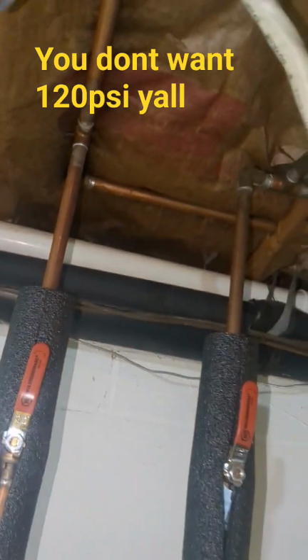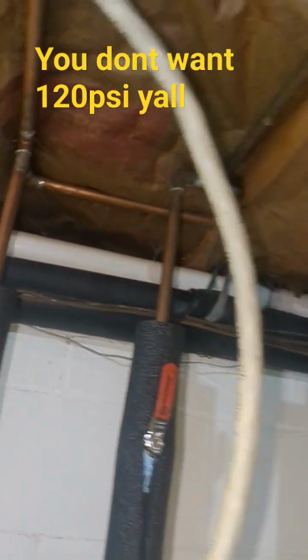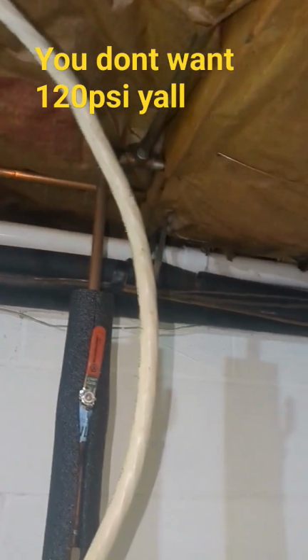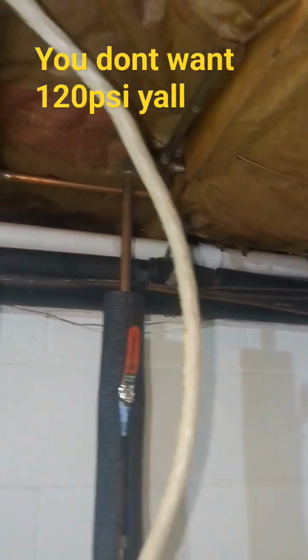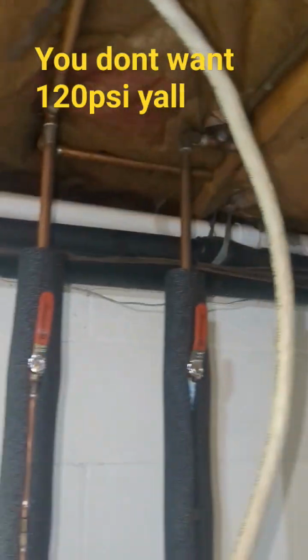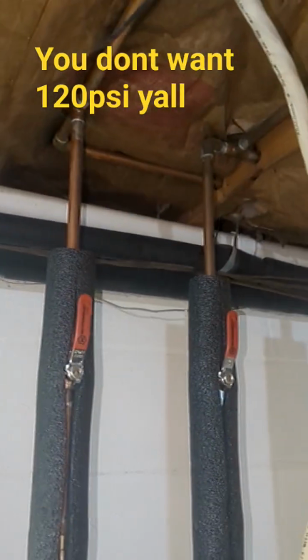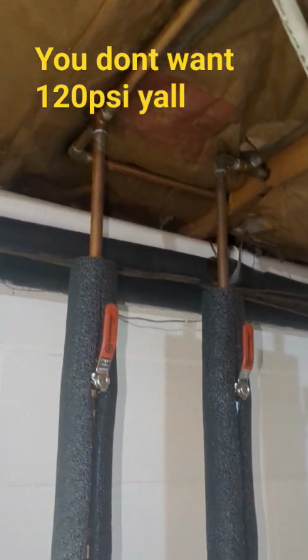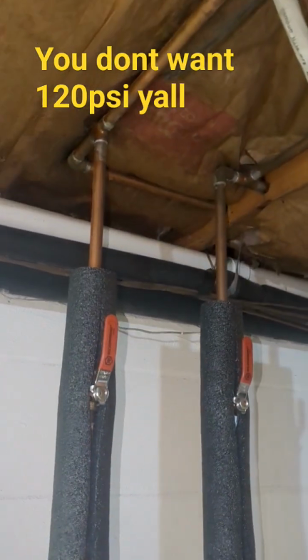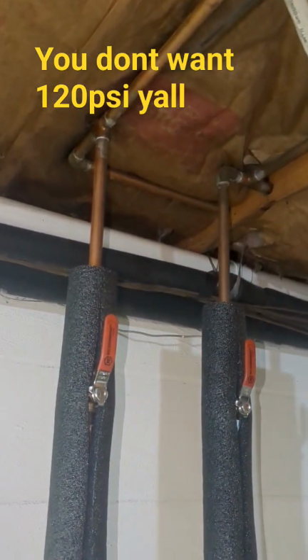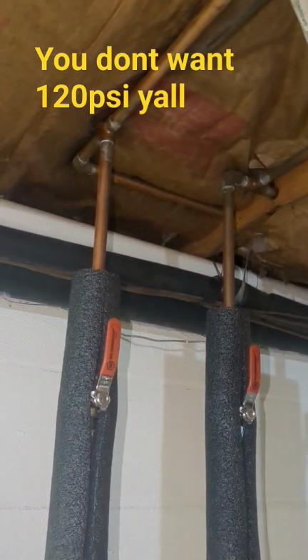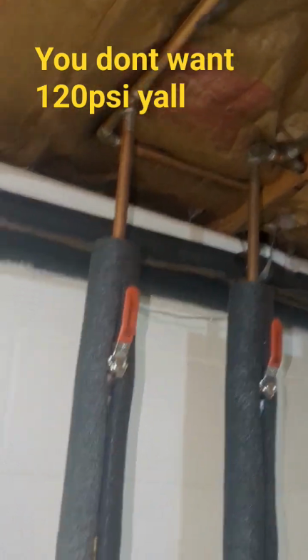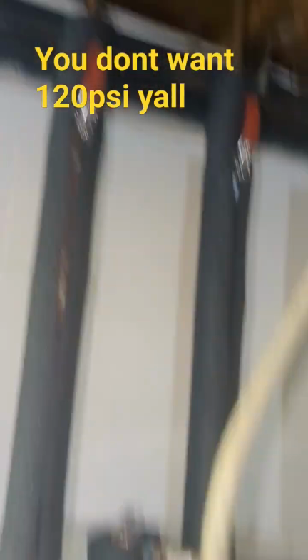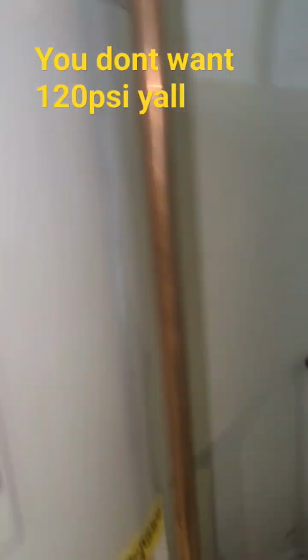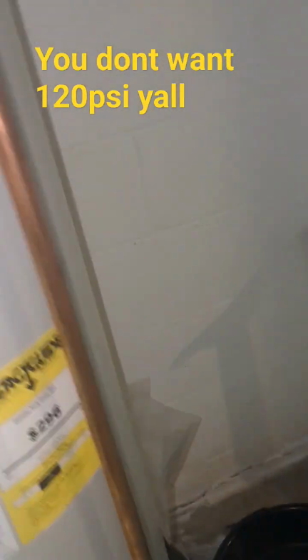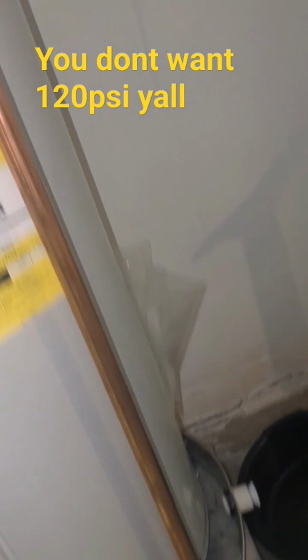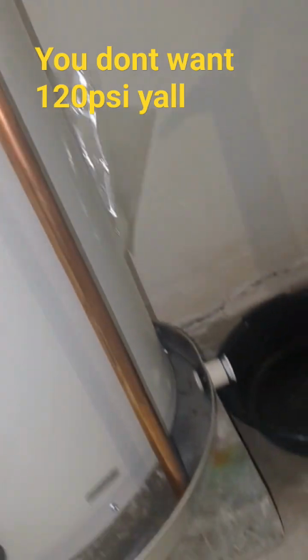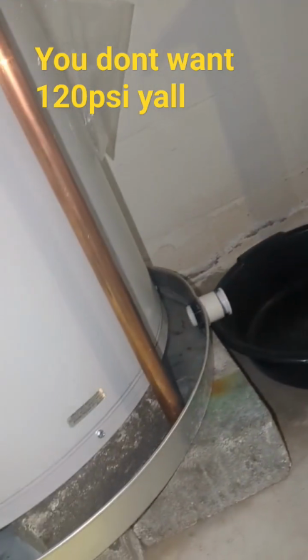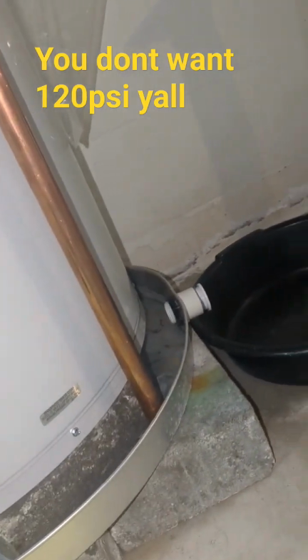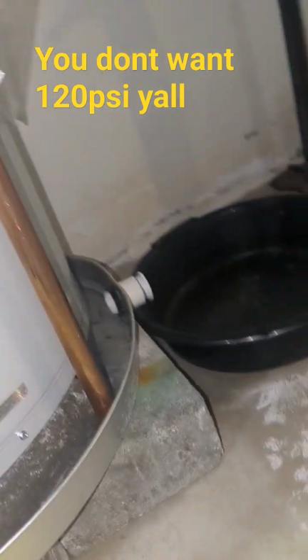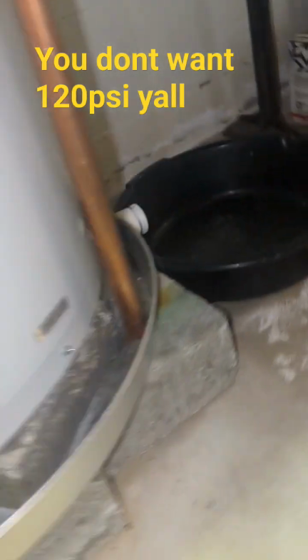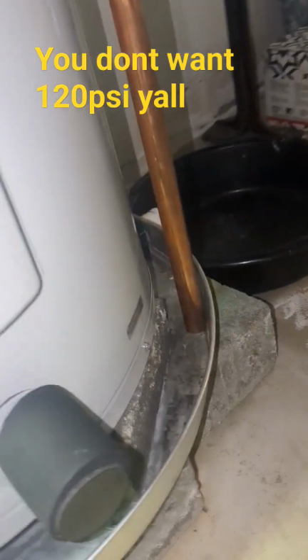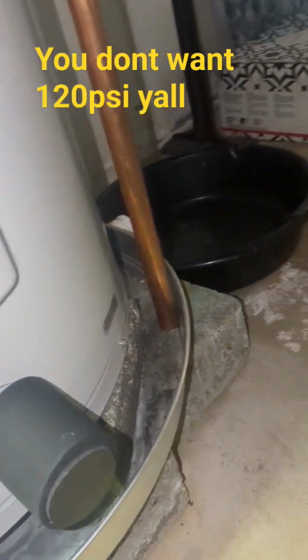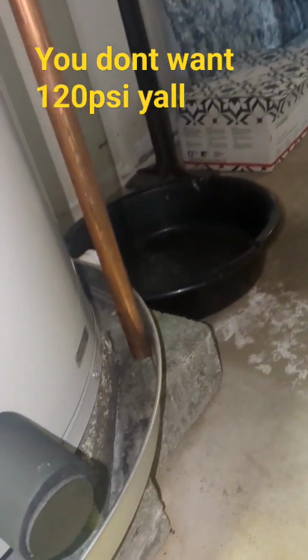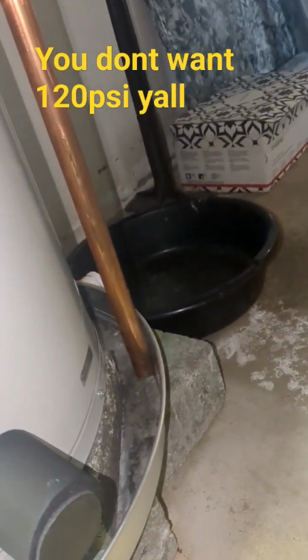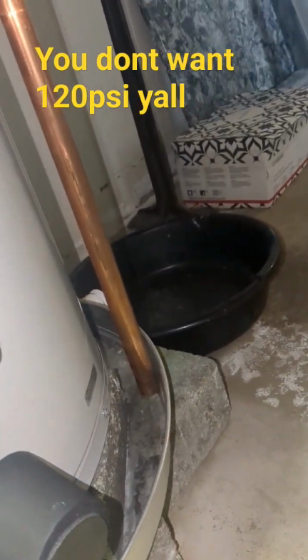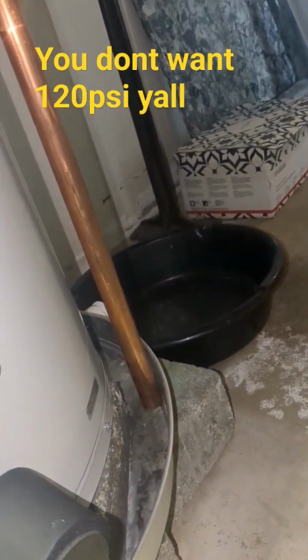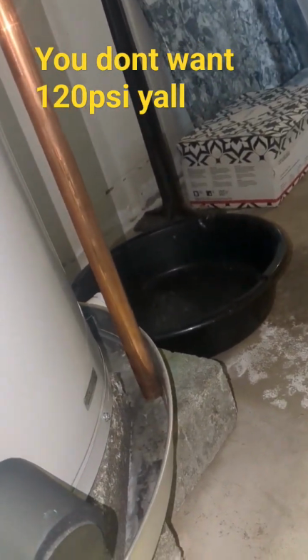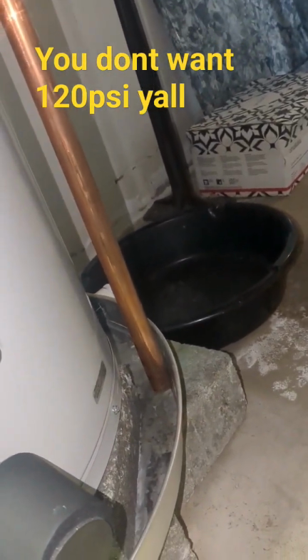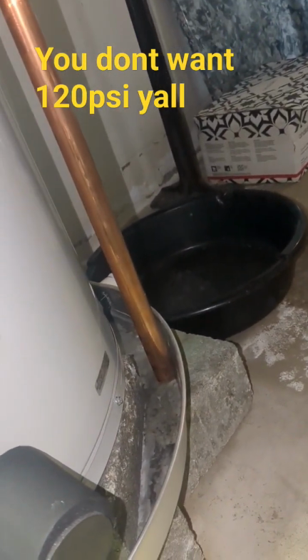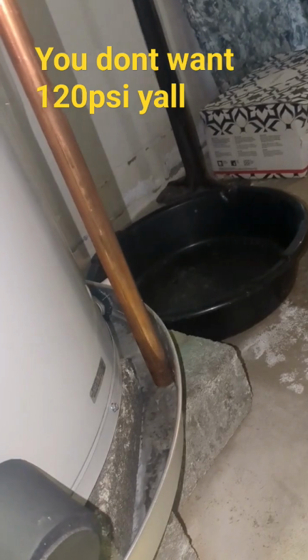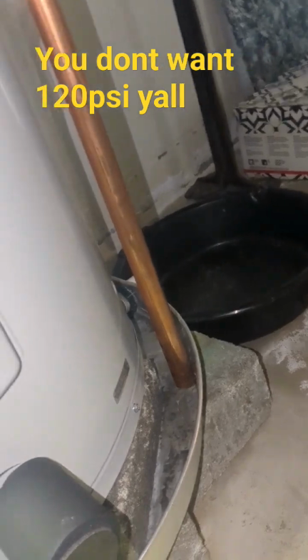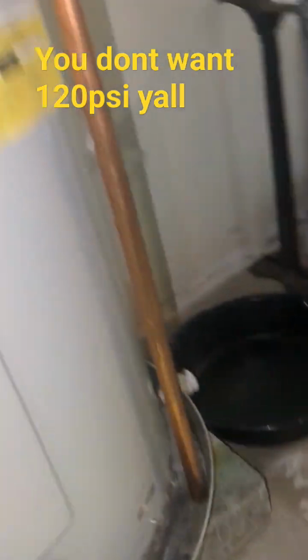Nine times out of ten when they pop off, yes, they don't have an expansion tank, but they're not having thermal expansion. Thermal expansion is whenever this pops off whenever you guys are using hot water, in the shower, or whatever it is.